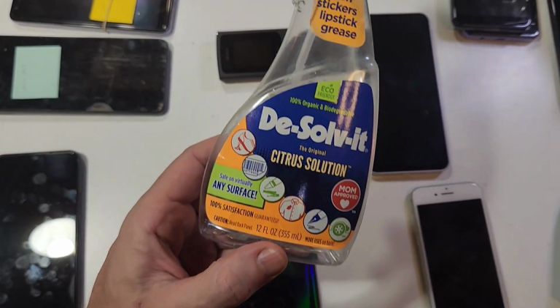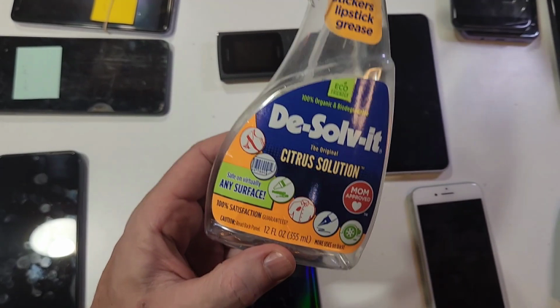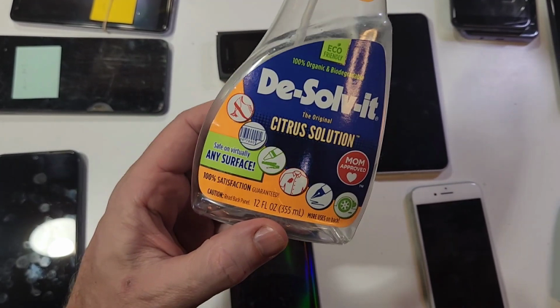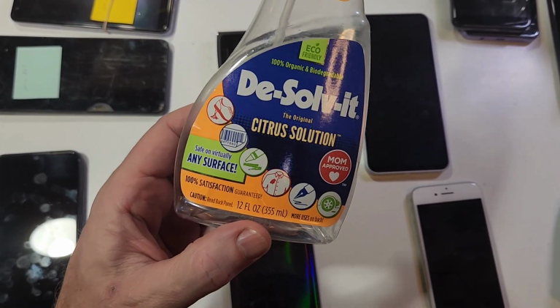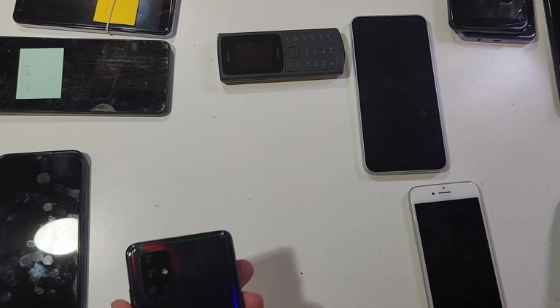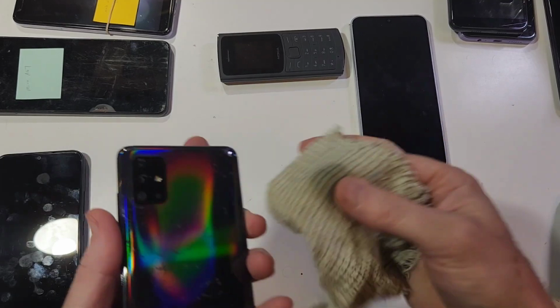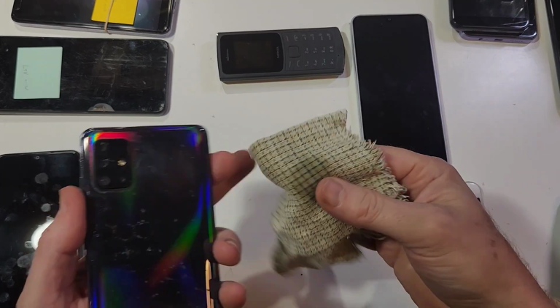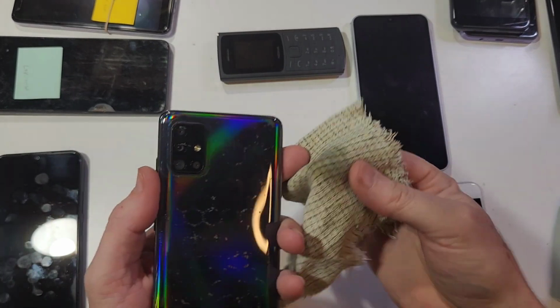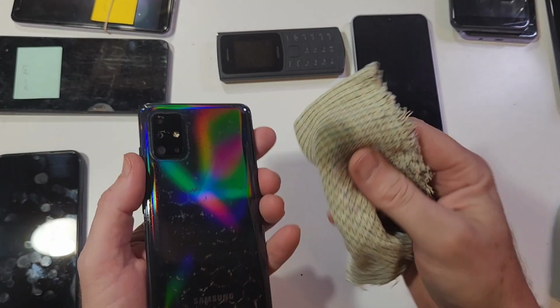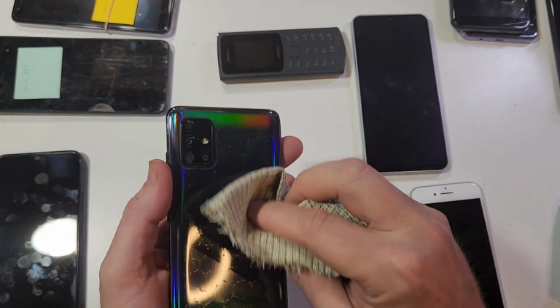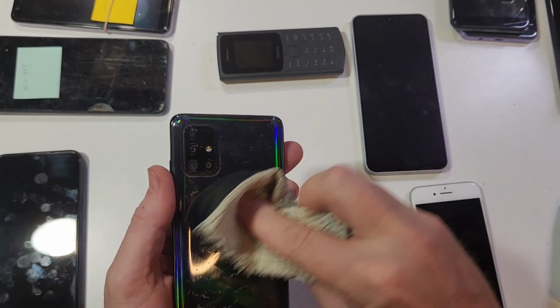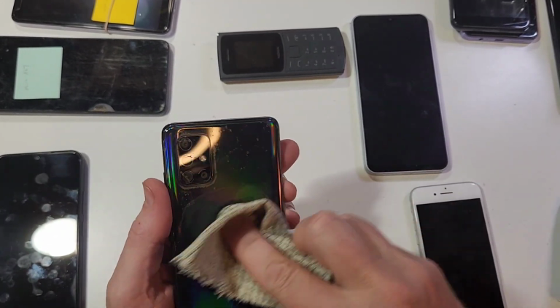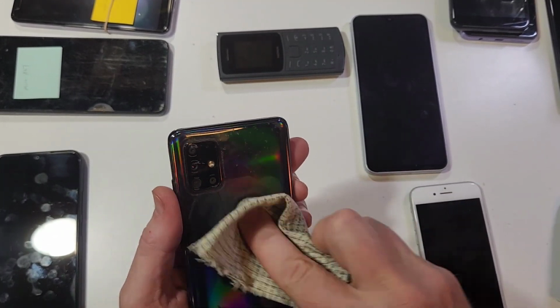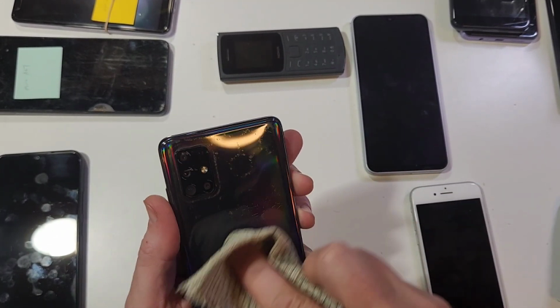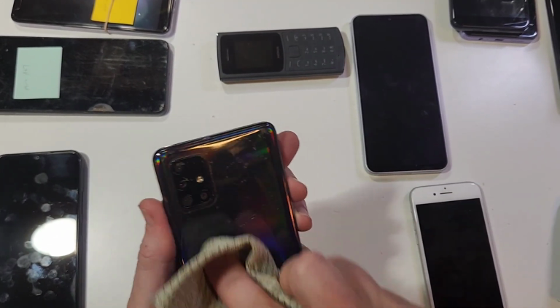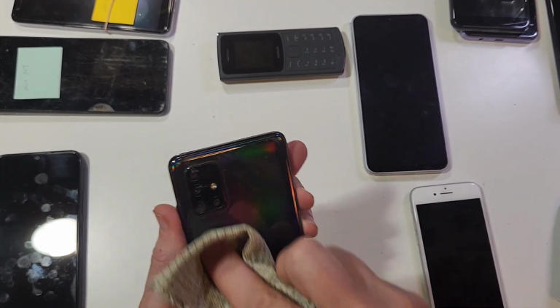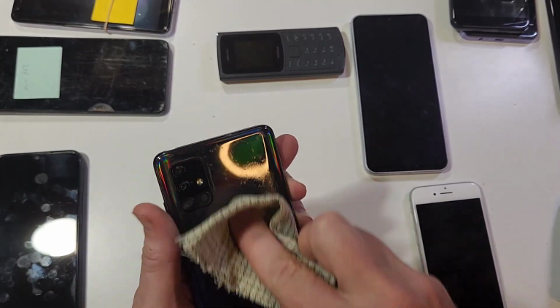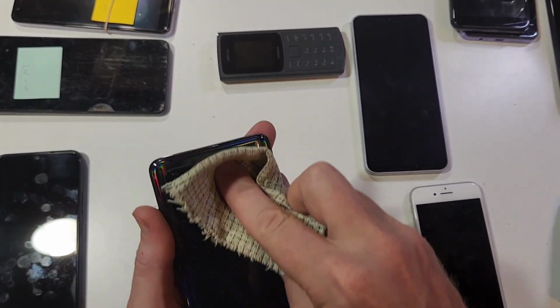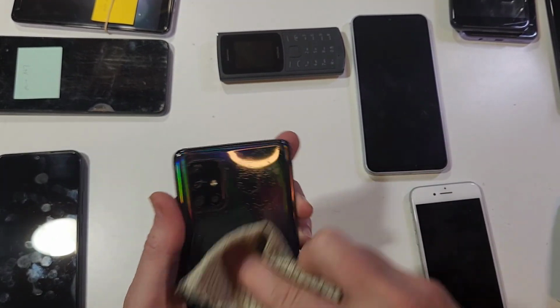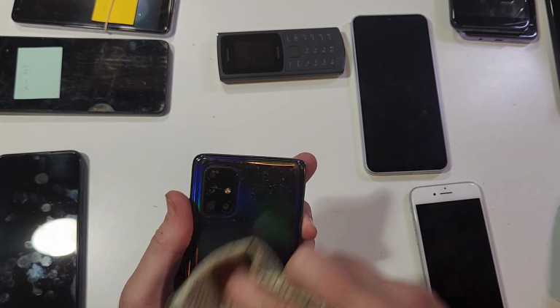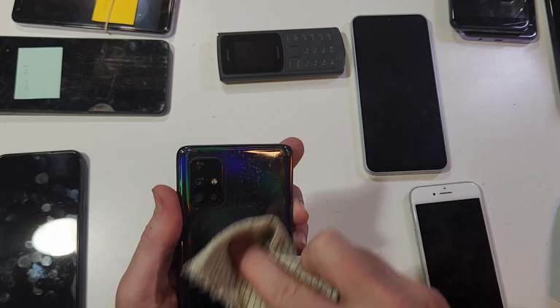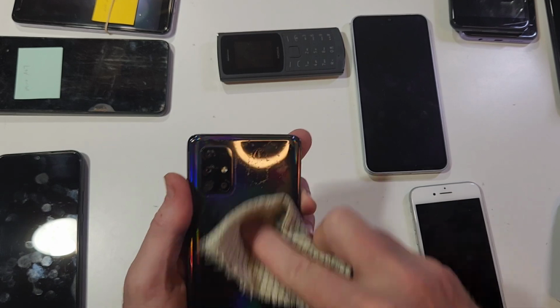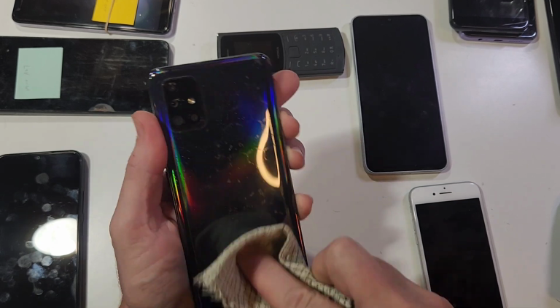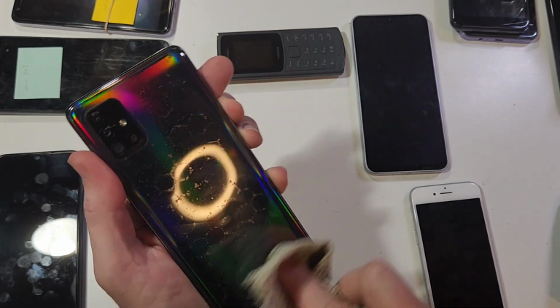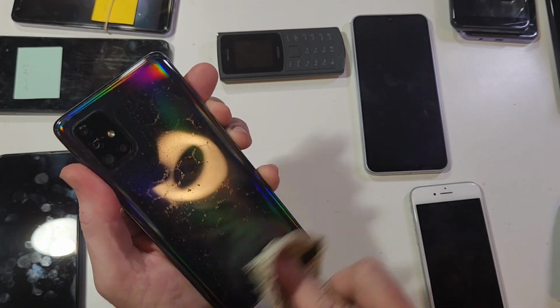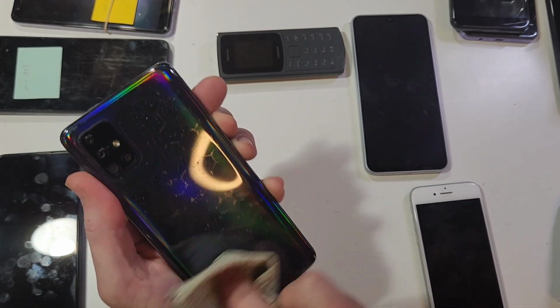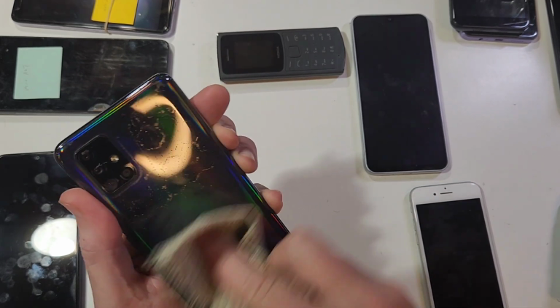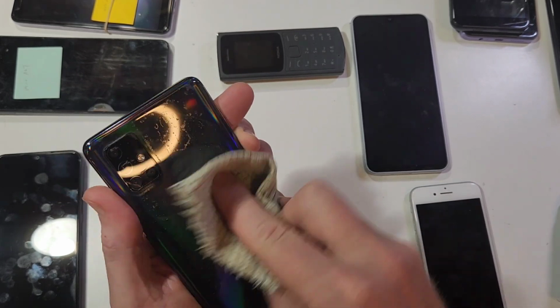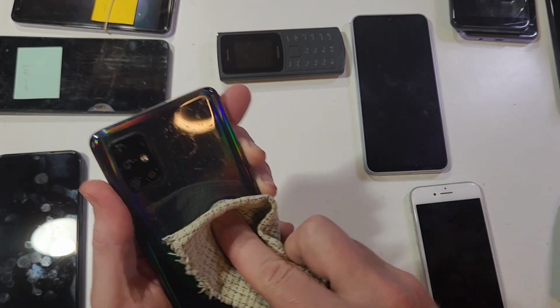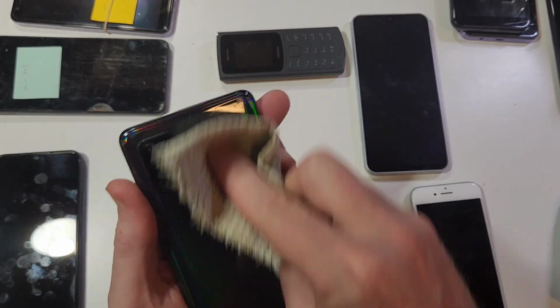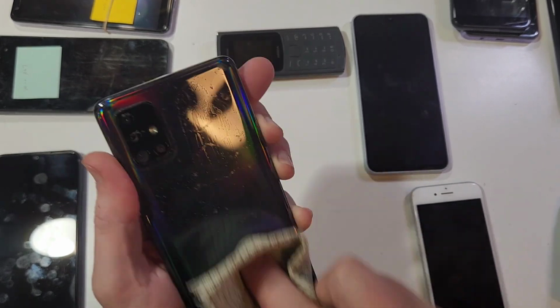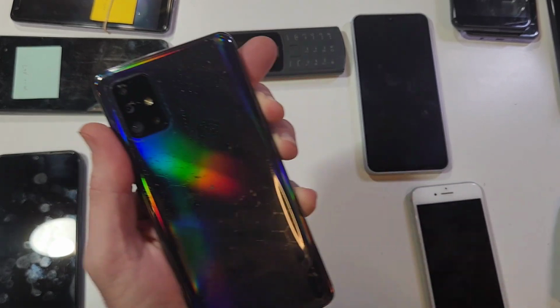Next step is Dissolve It. Spray Dissolve It on a tiny rag — let's polish those little gross stains out. I don't know, maybe that's permanent. I think we're going to be okay with that. All right, let's move on with the video.